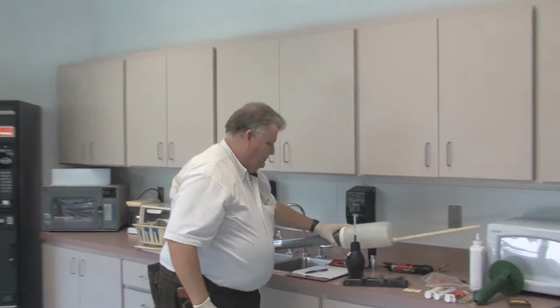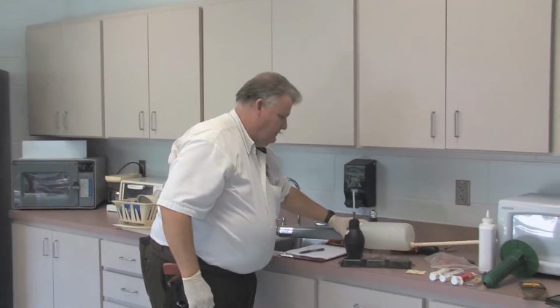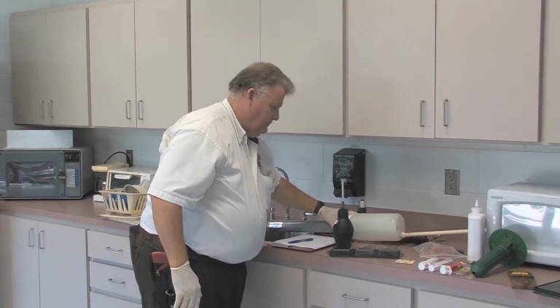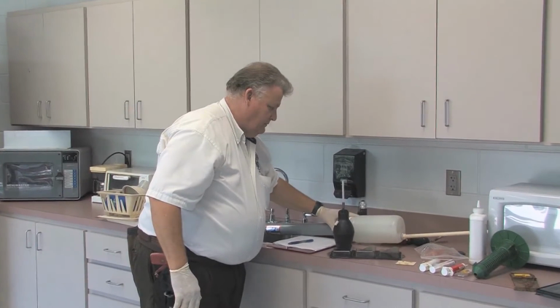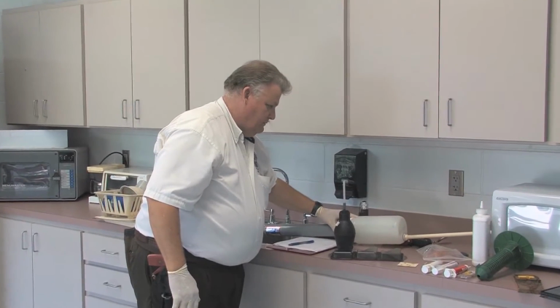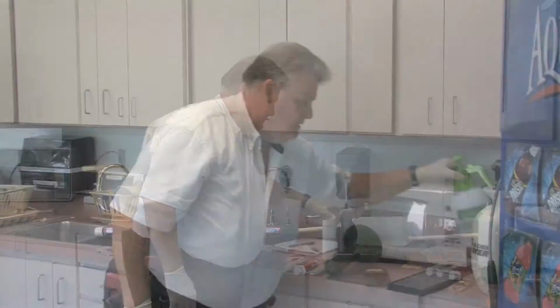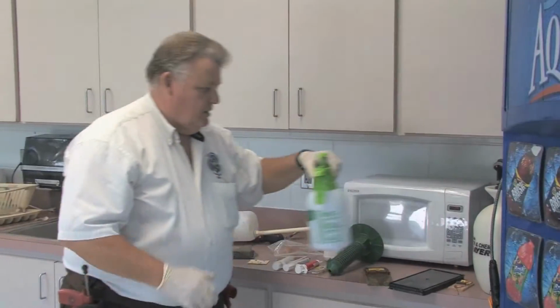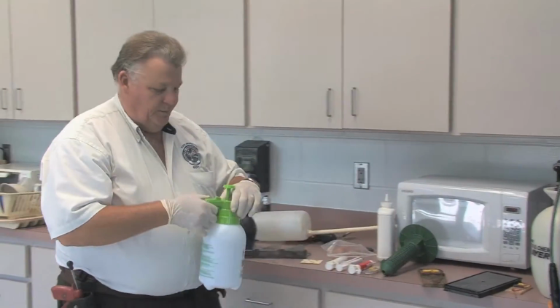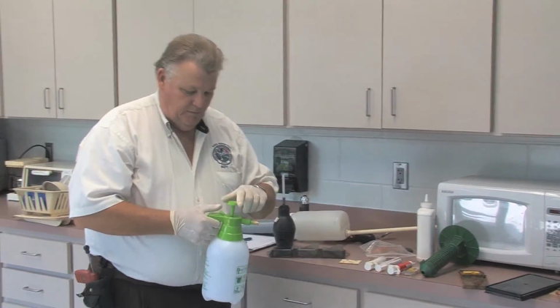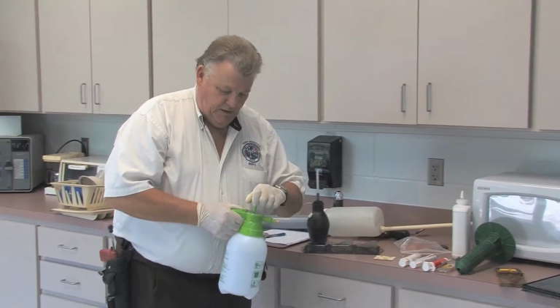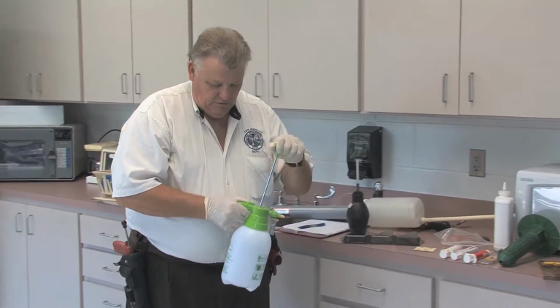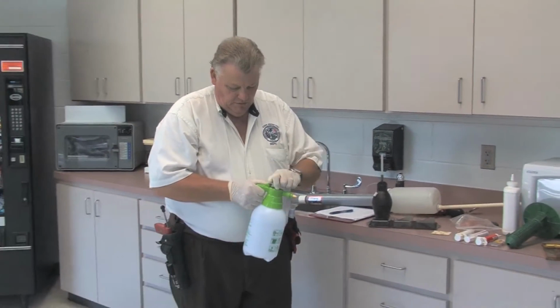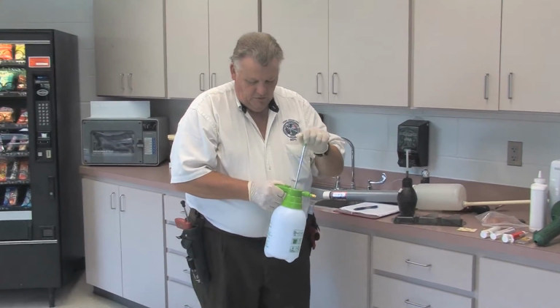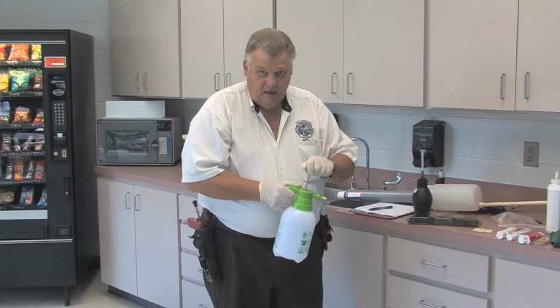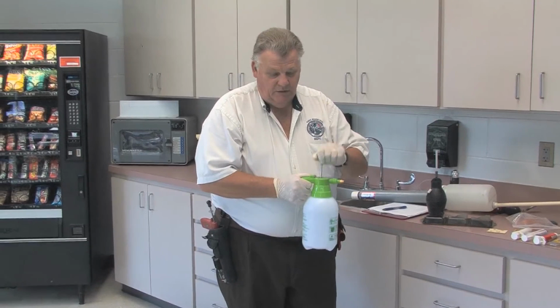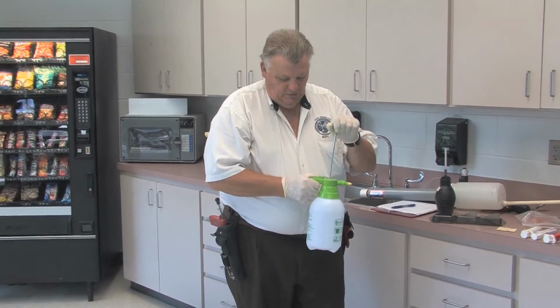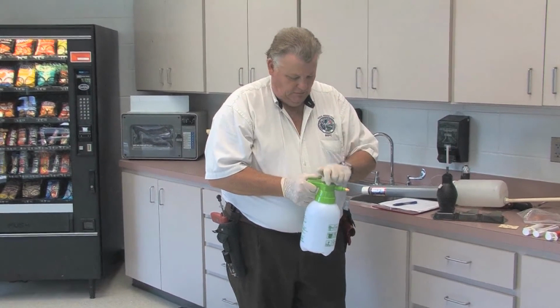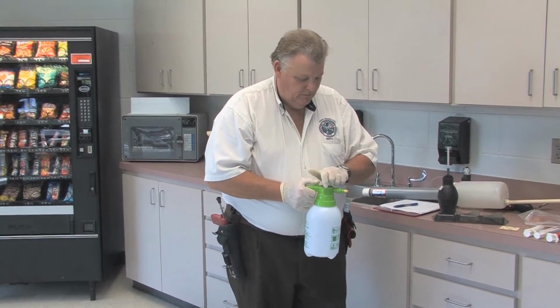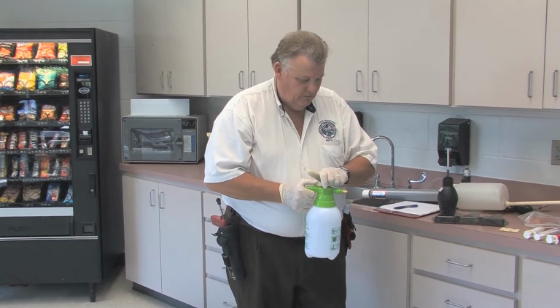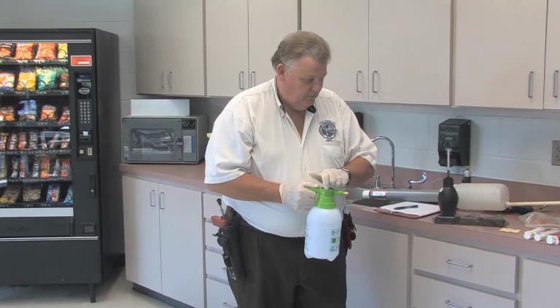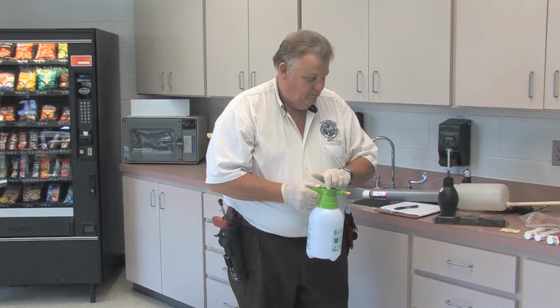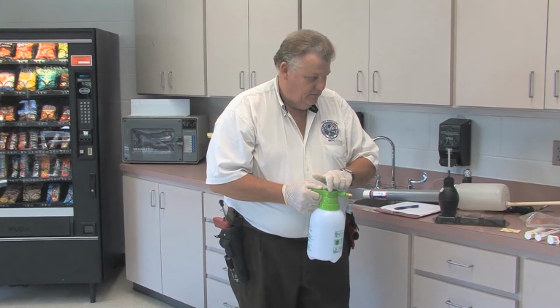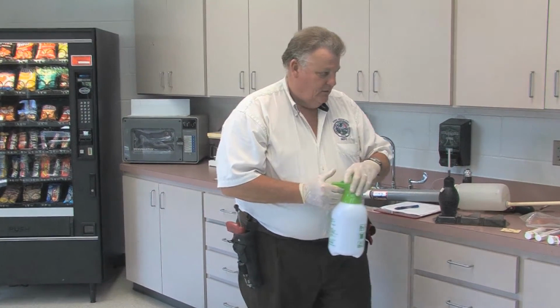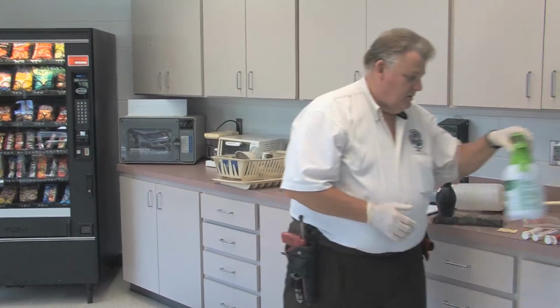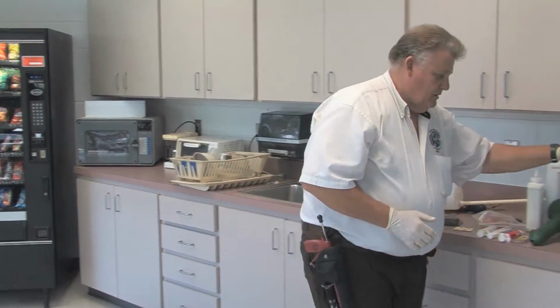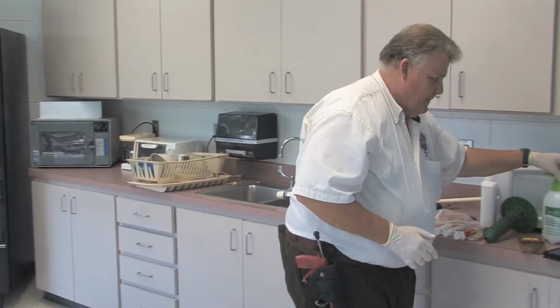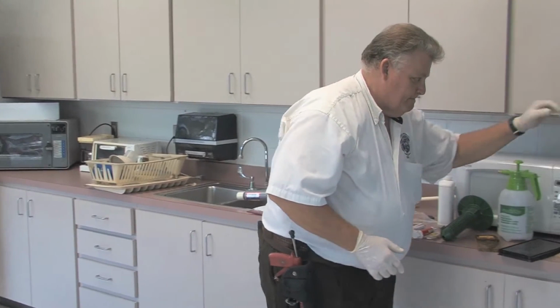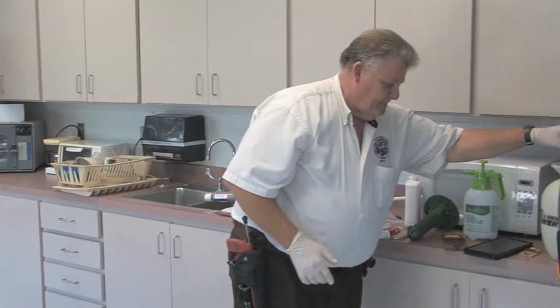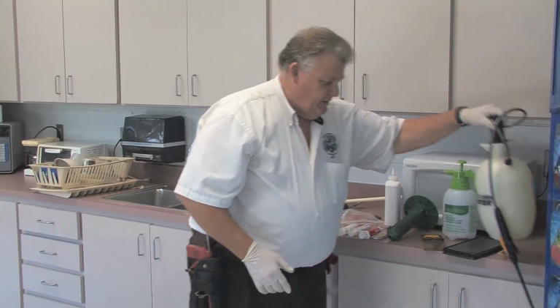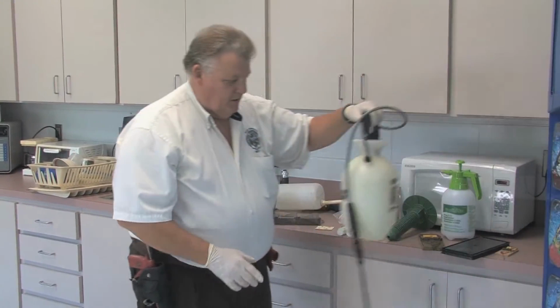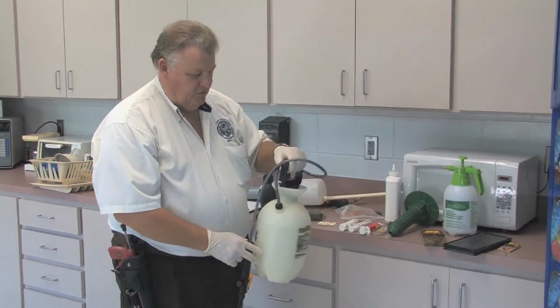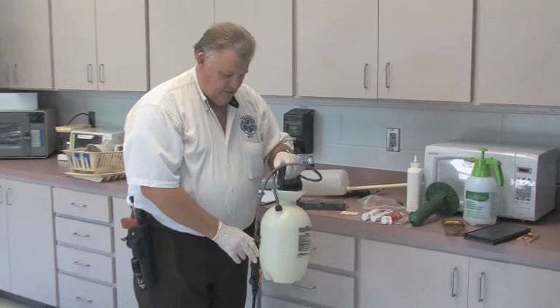The next thing we're going to talk about is pressurized sprayers. These are not used very often anymore for liquid applications, especially indoors, but this is a handheld one that can be used for spot treatments and different things like that.